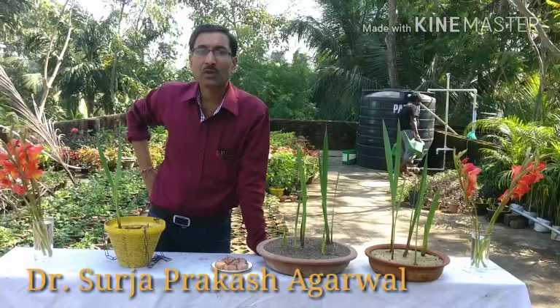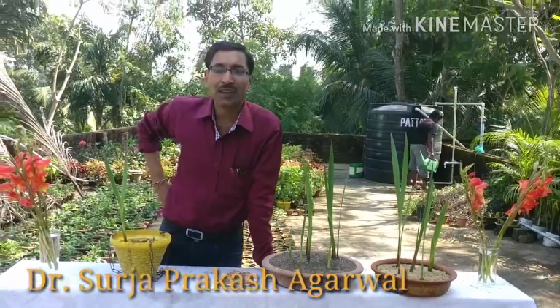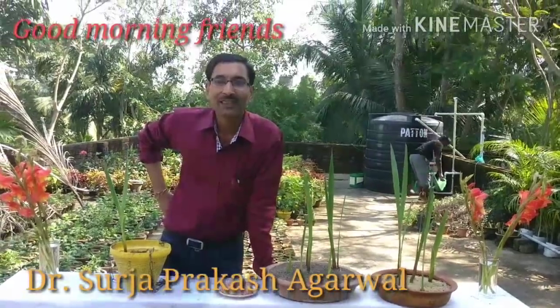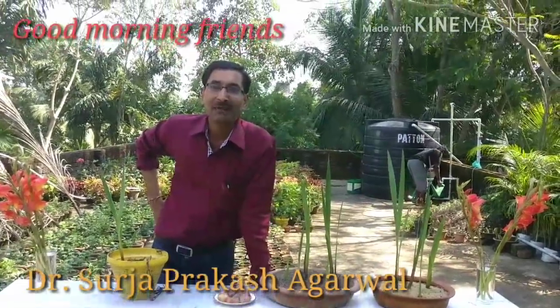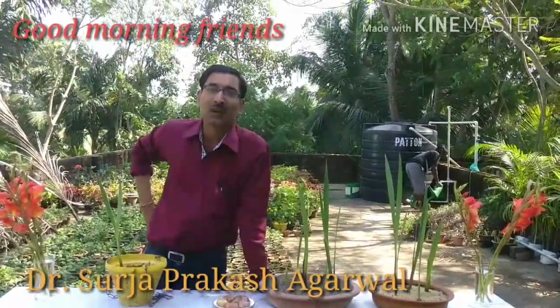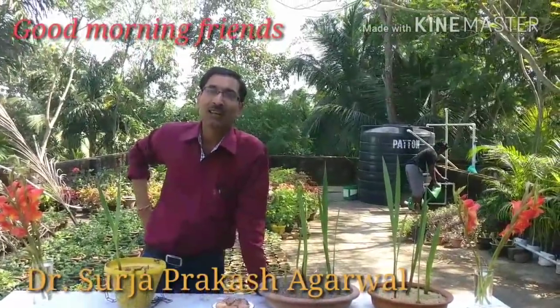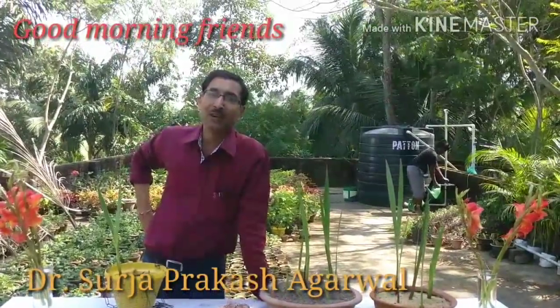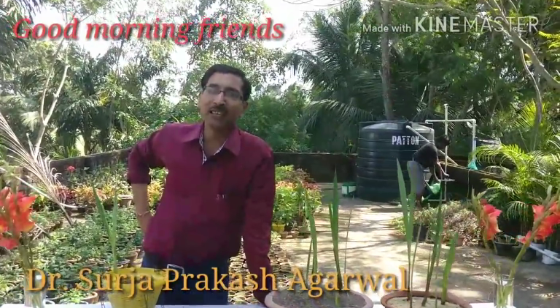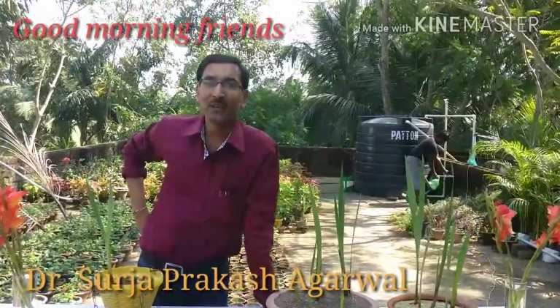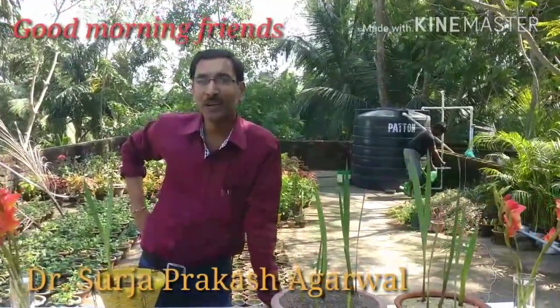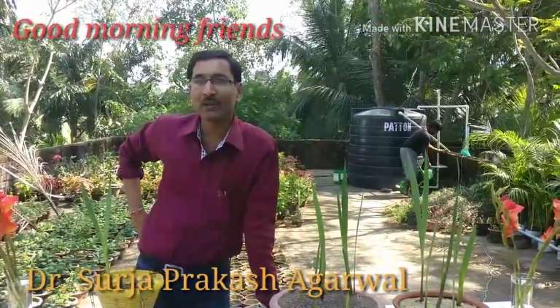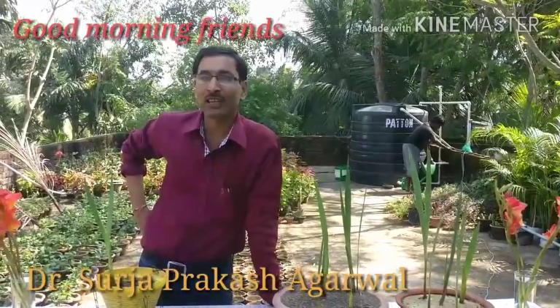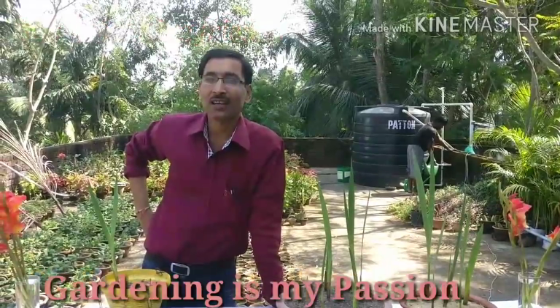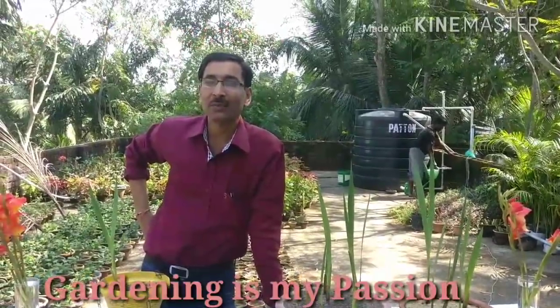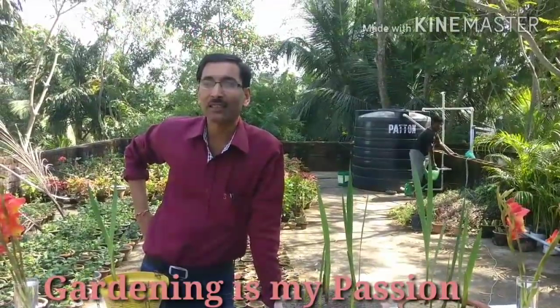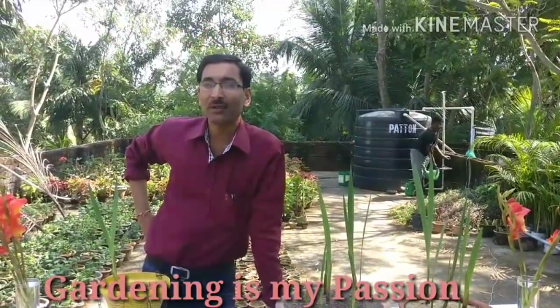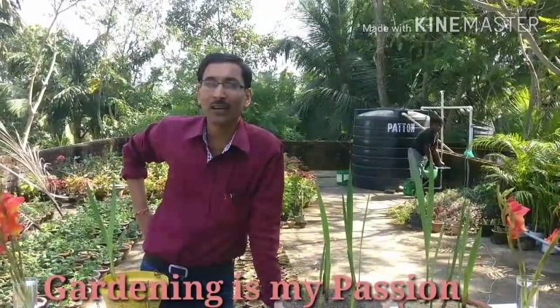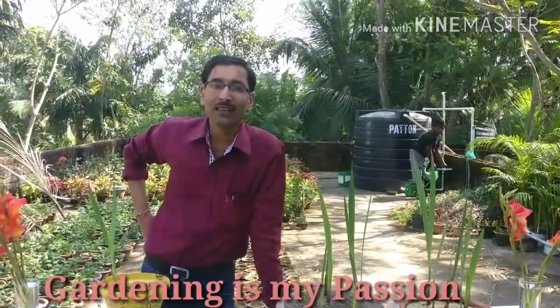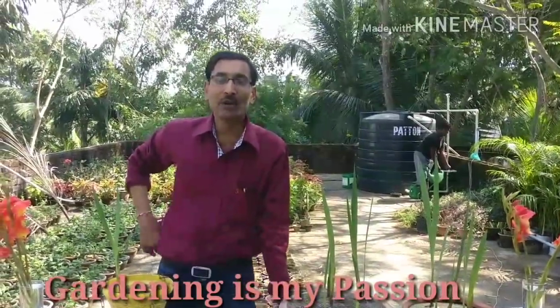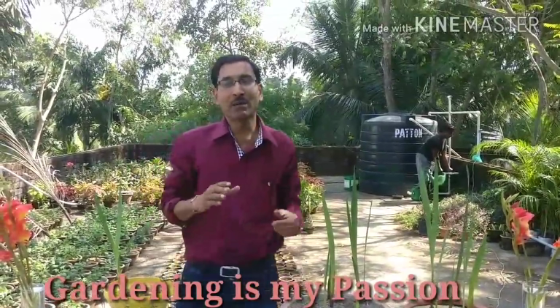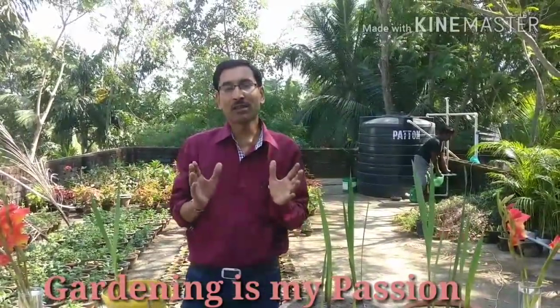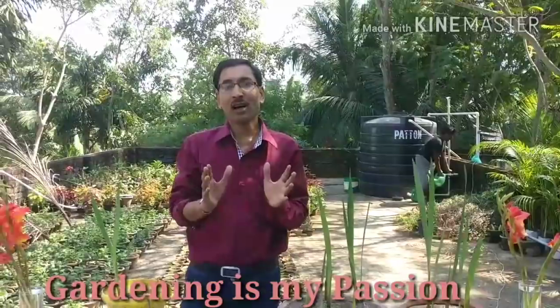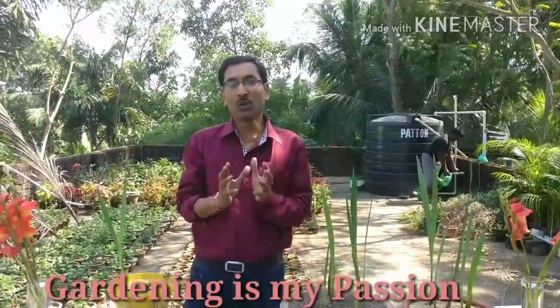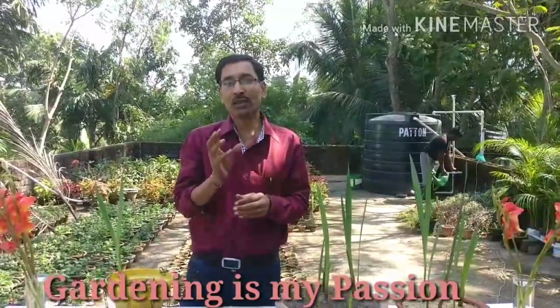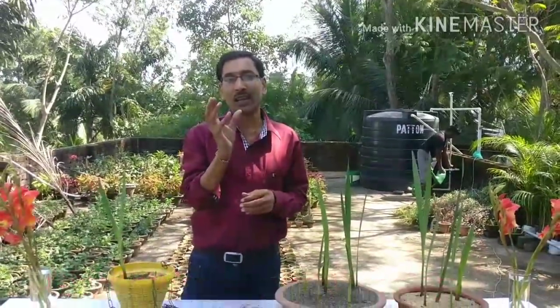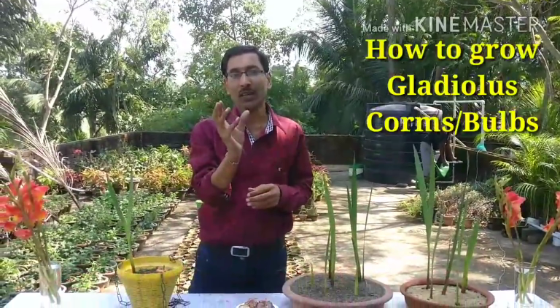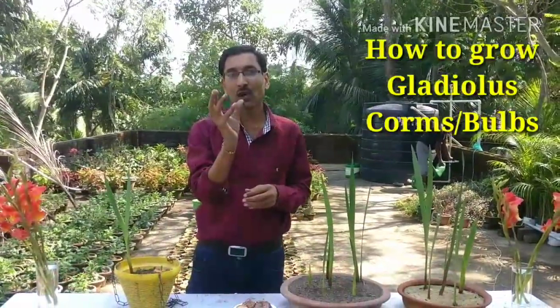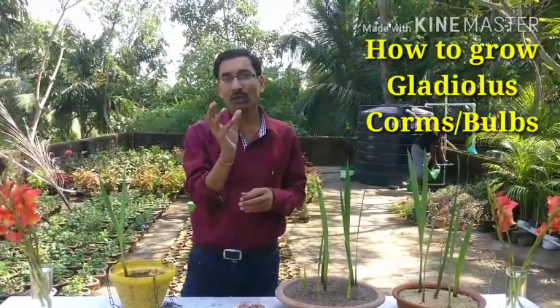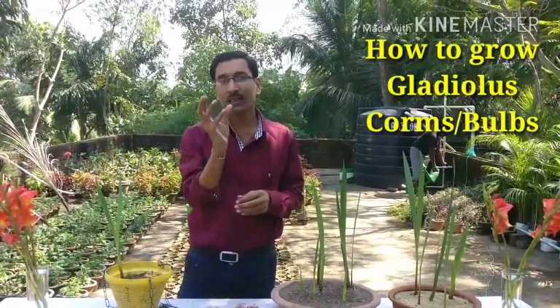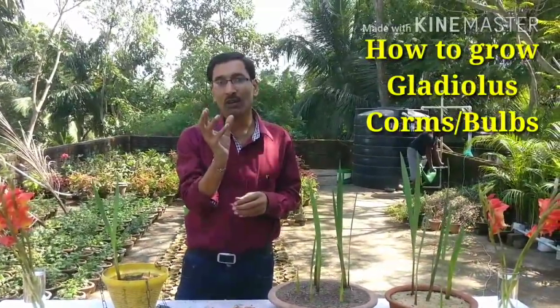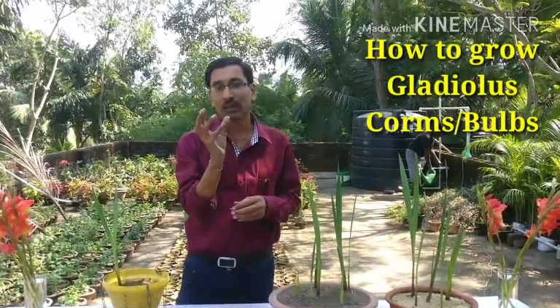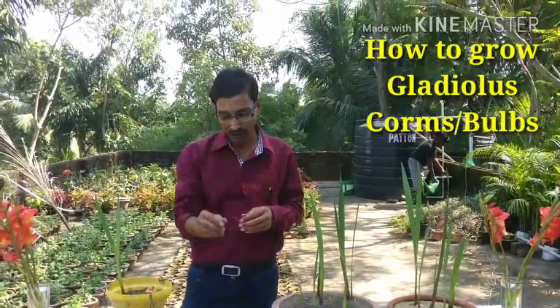Good morning friends, I am Surat Yagrabhal and you are watching your favorite YouTube channel 'Gardening is My Passion'. Today I am going to tell you about how to grow gladiolus corms, commonly called gladiolus bulbs.